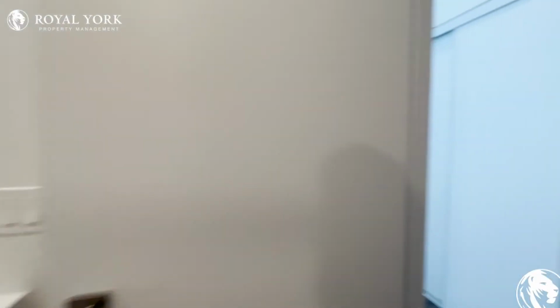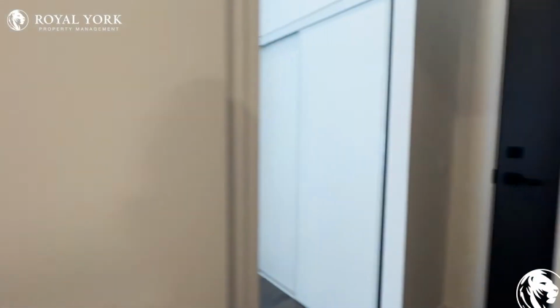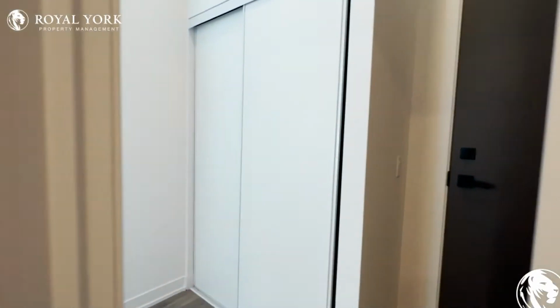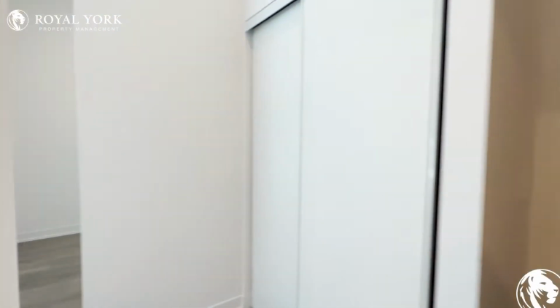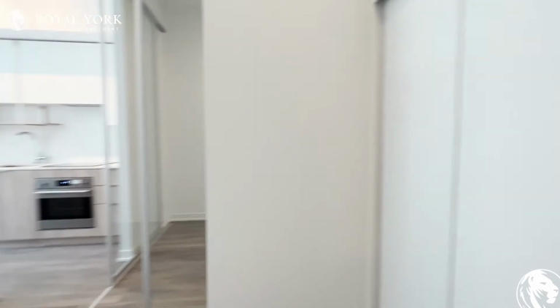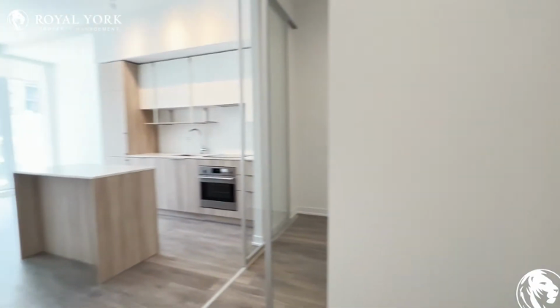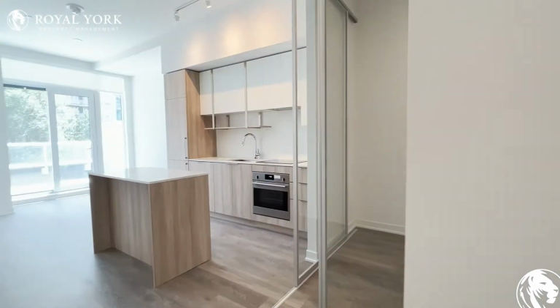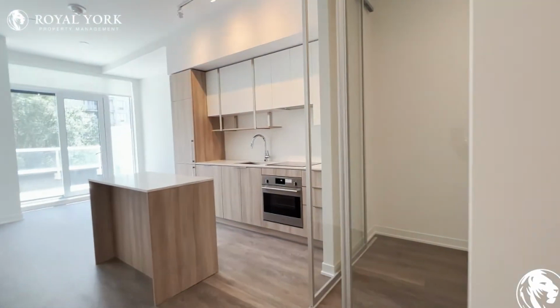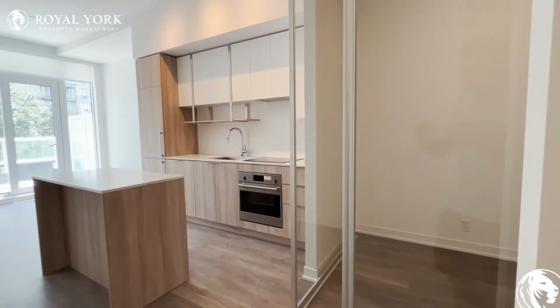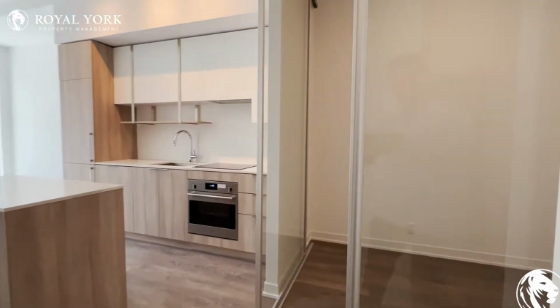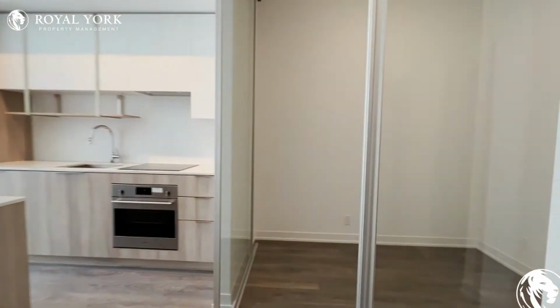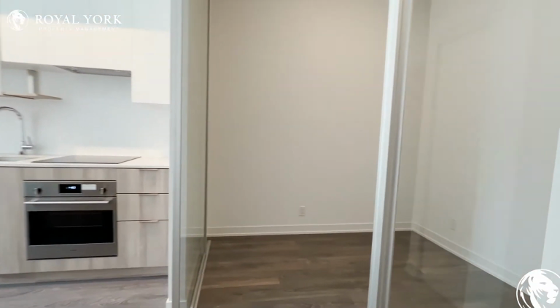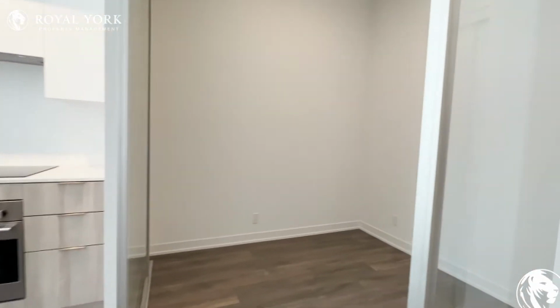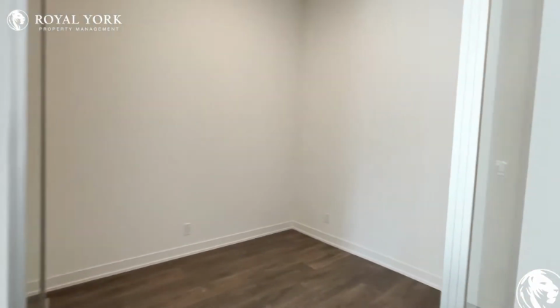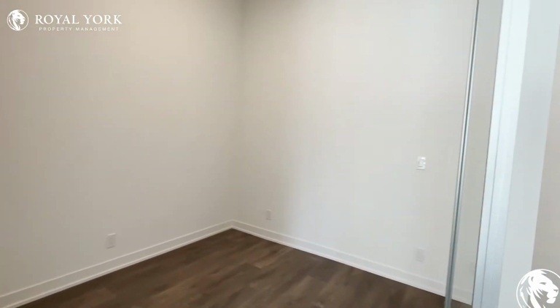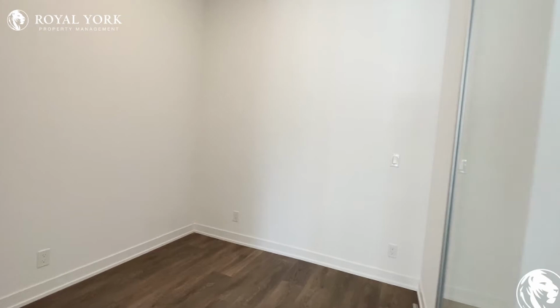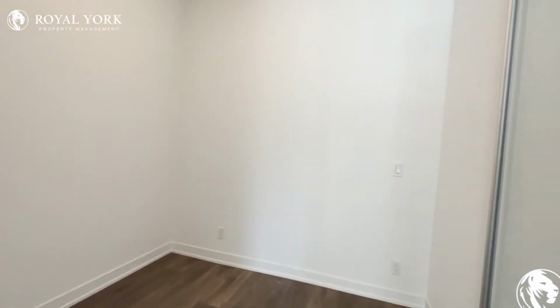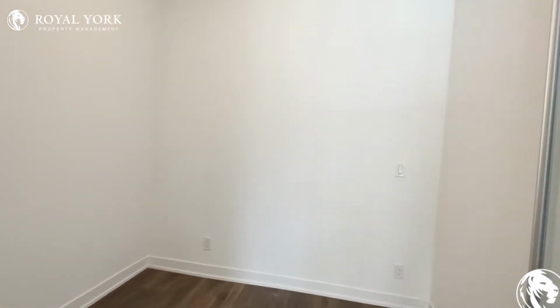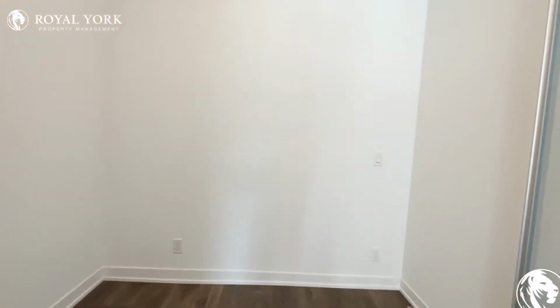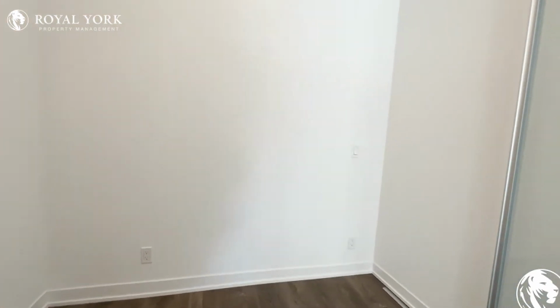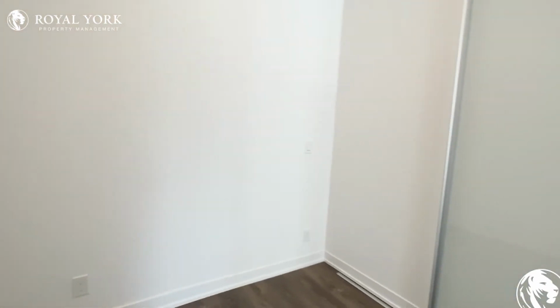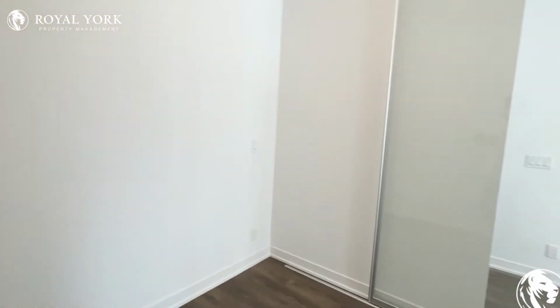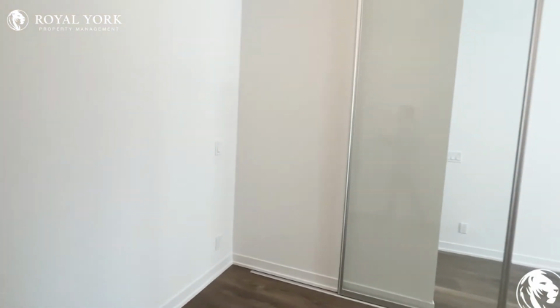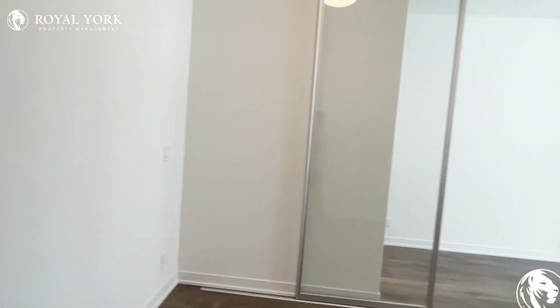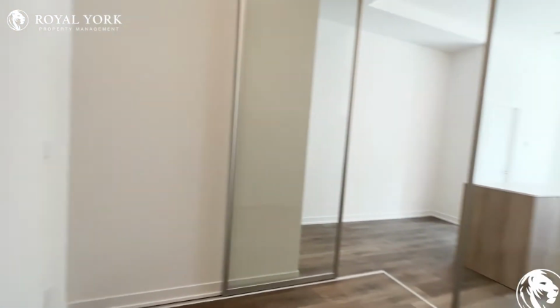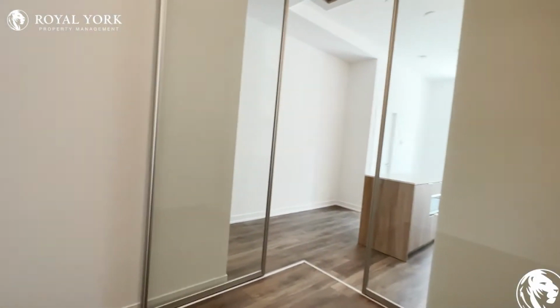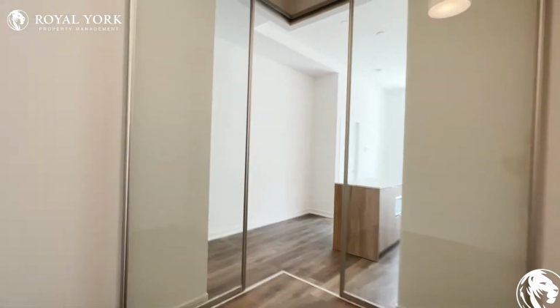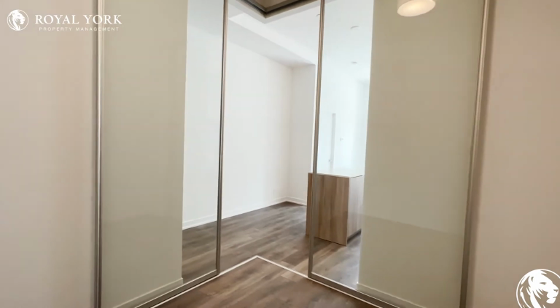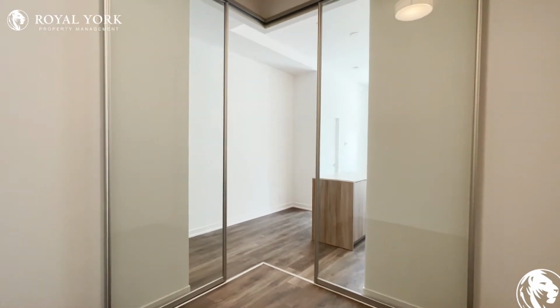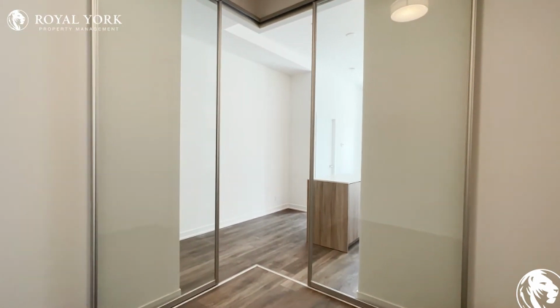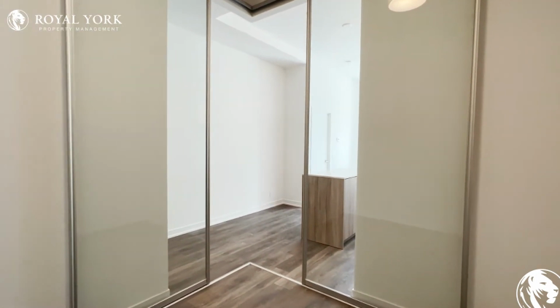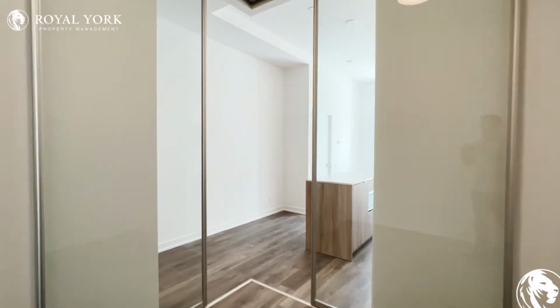Moving throughout this unit, on my right we have the first bedroom, which can comfortably fit a queen-size bed. You have very tall ceilings throughout this entire condo — approximately 10 to 10 and a half feet.